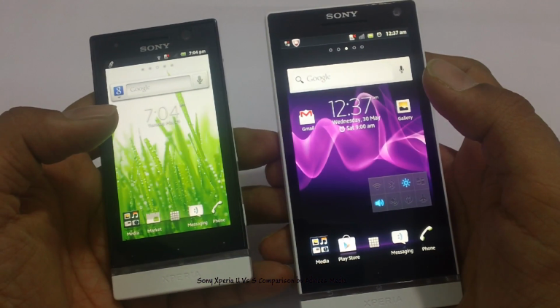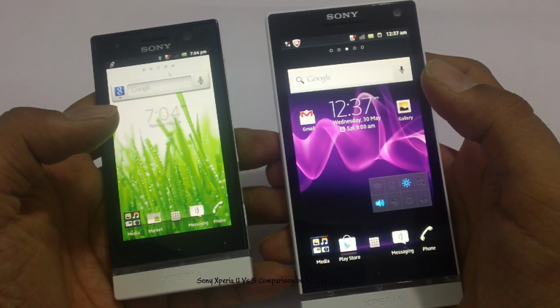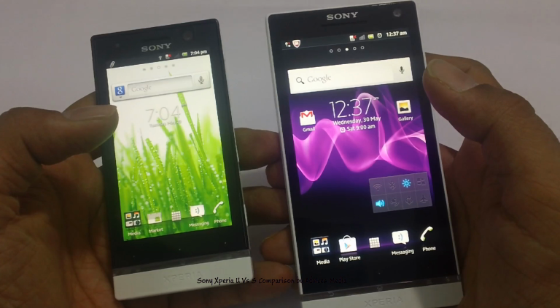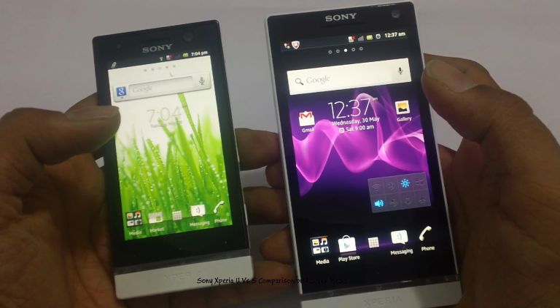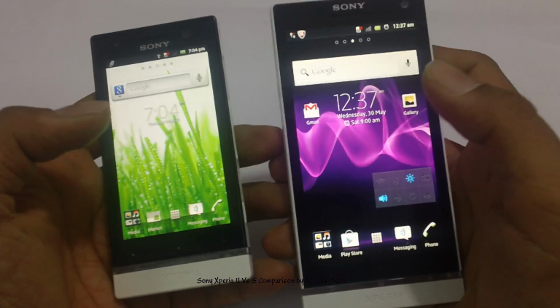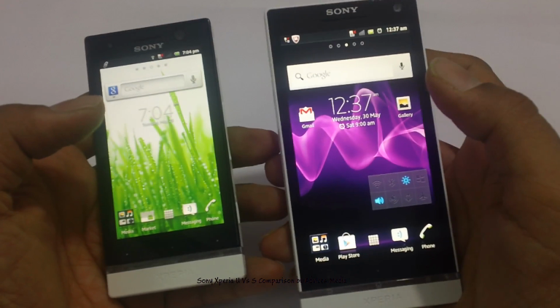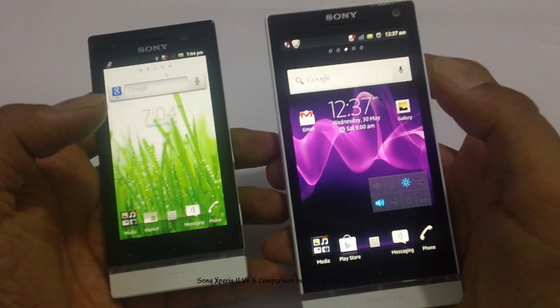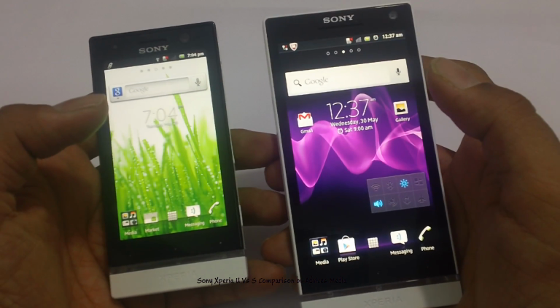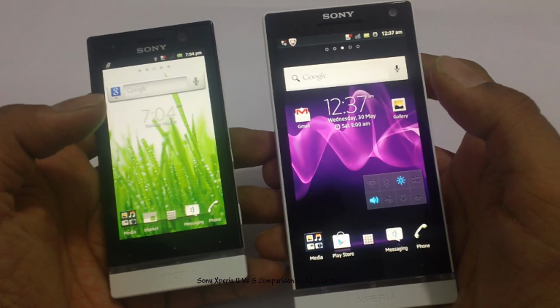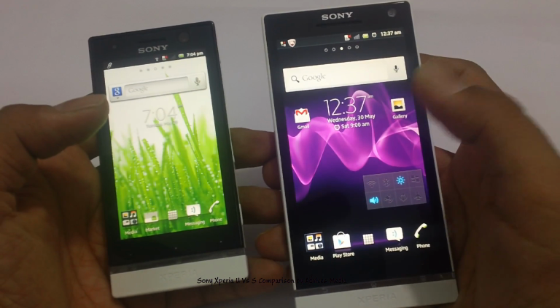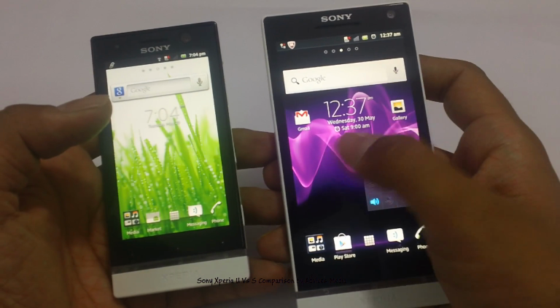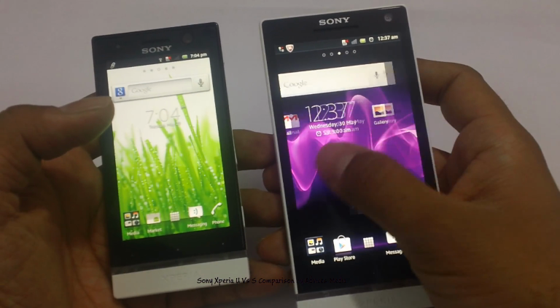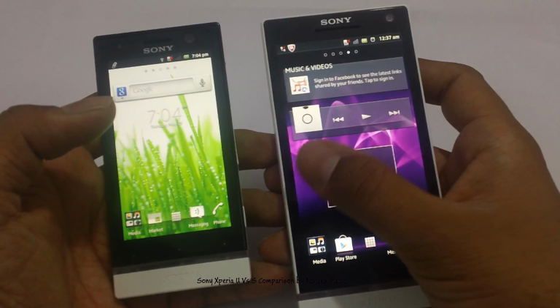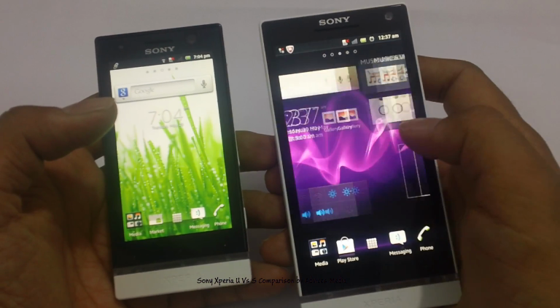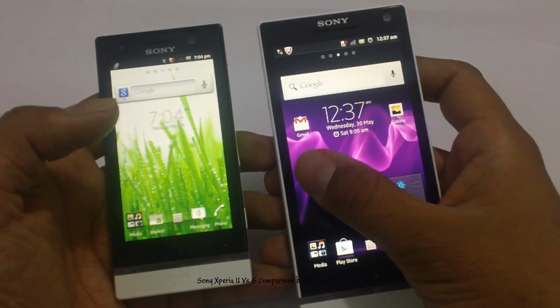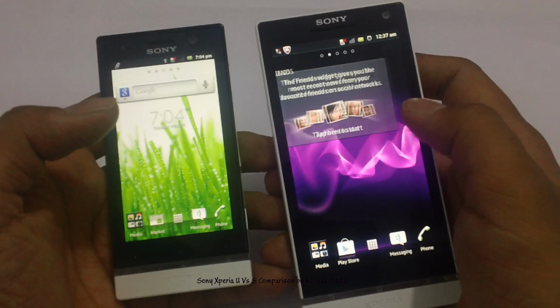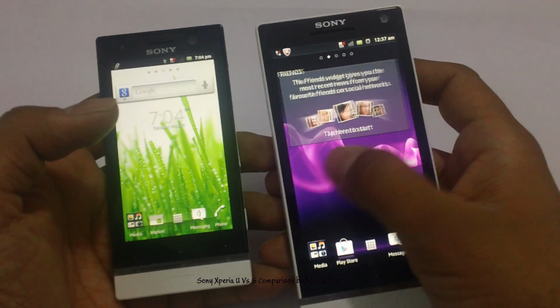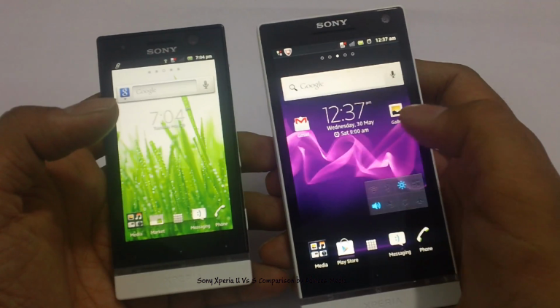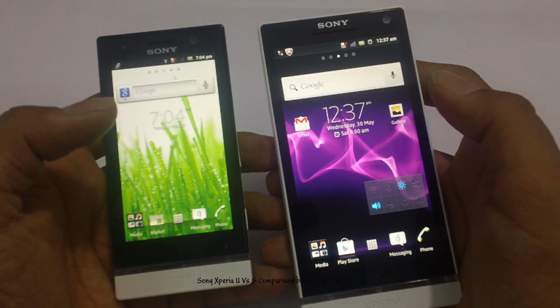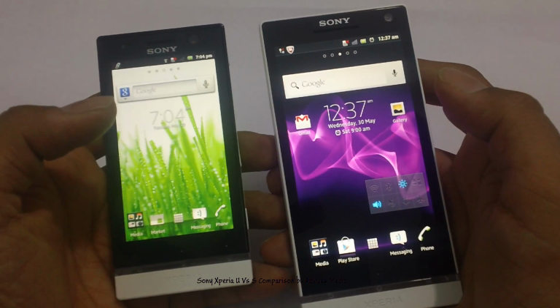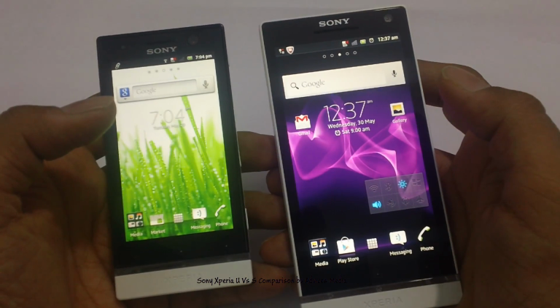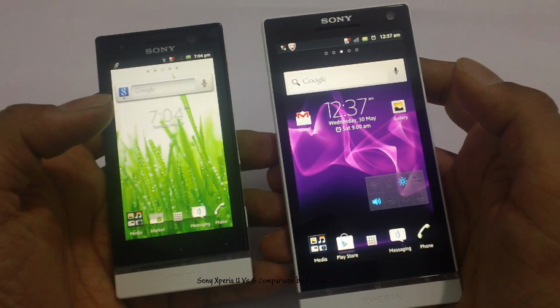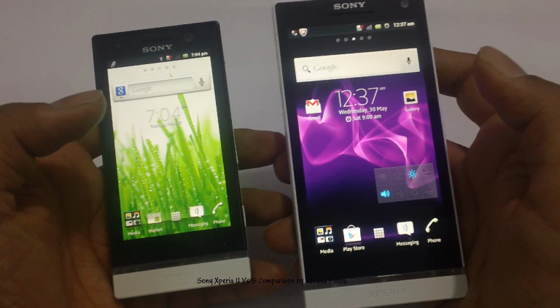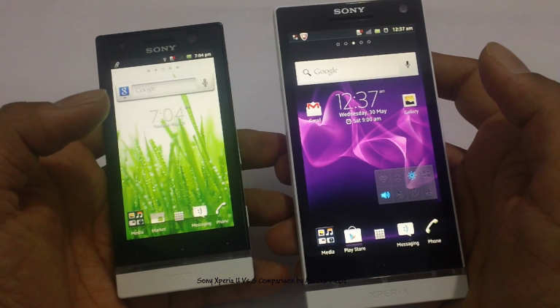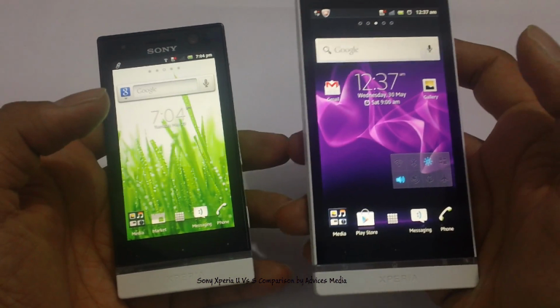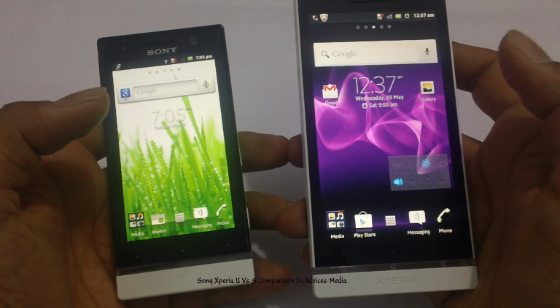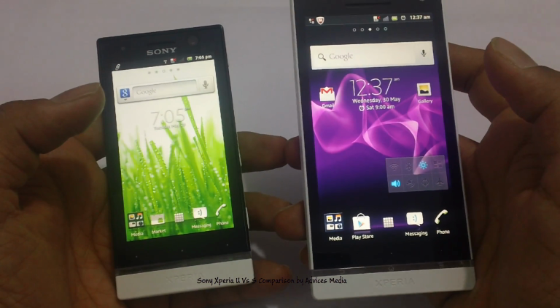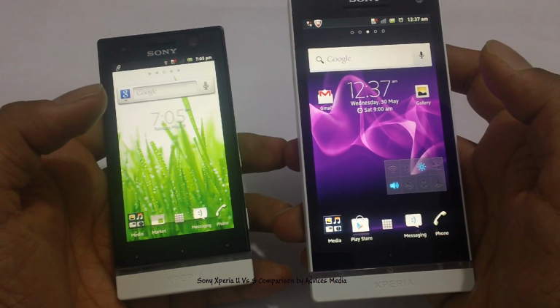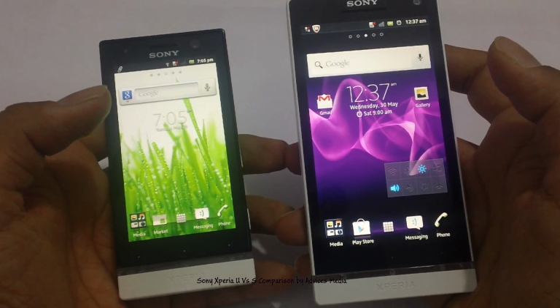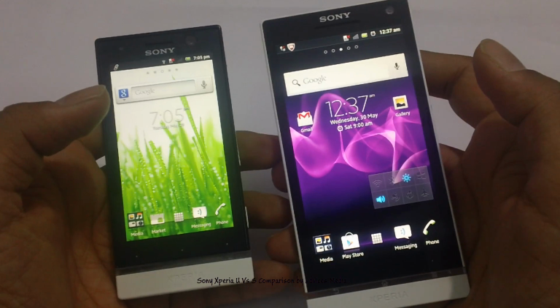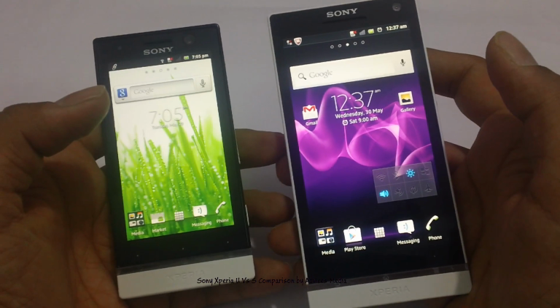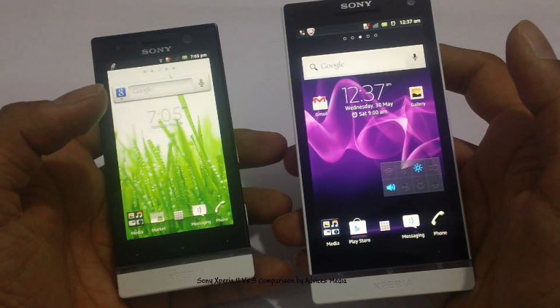One major advantage of the Xperia S is the SmartTags — that's the NFC-supported SmartTags which you can use to set up pre-defined applications or appointments.